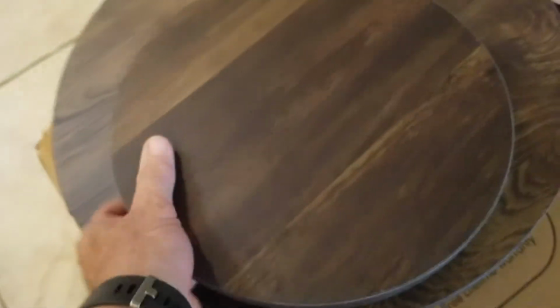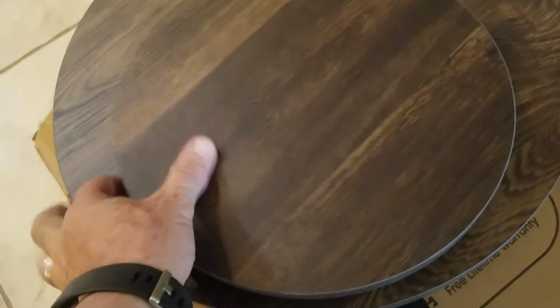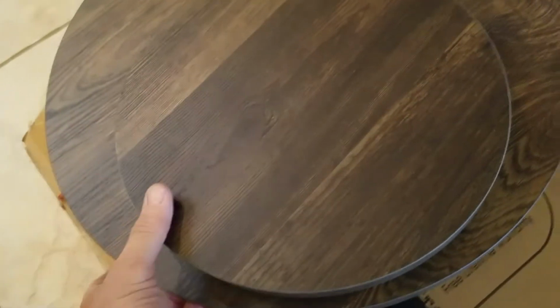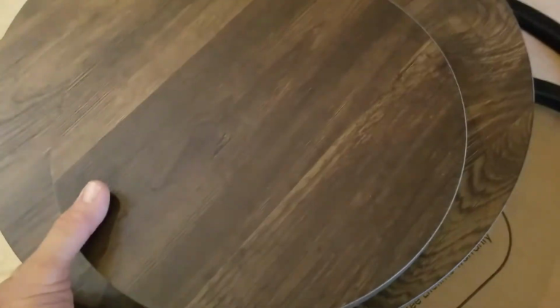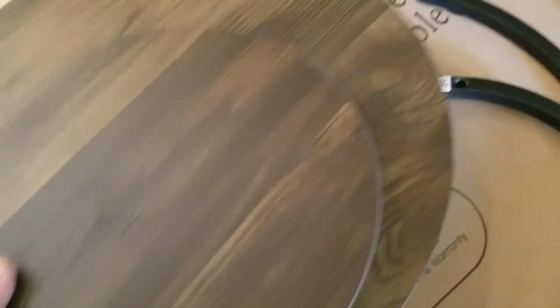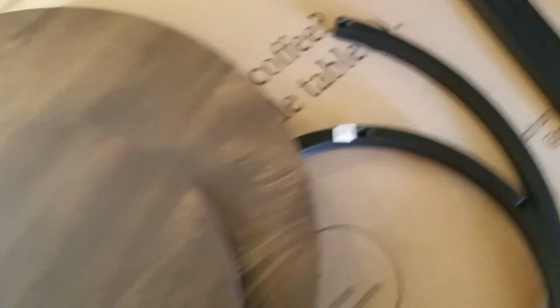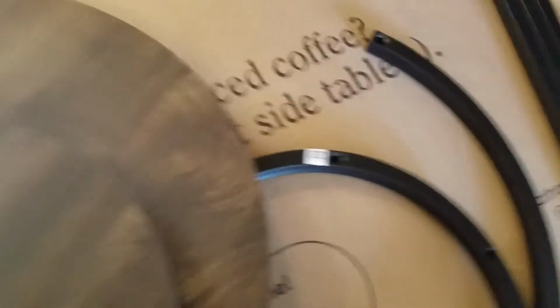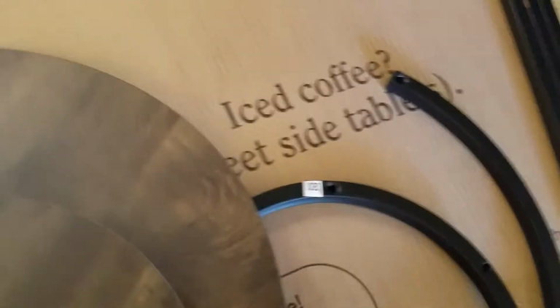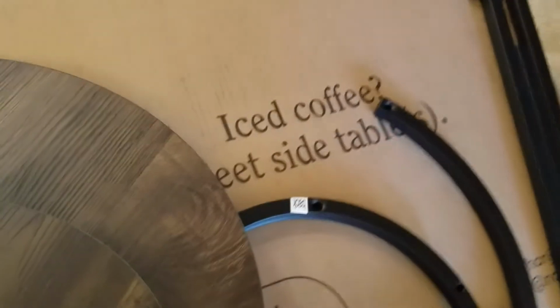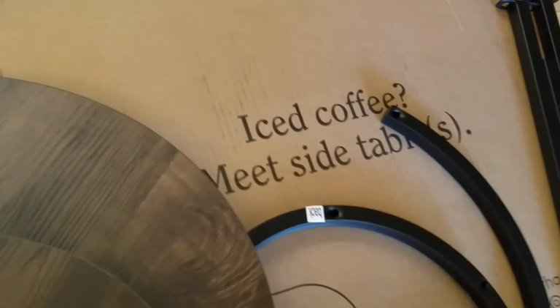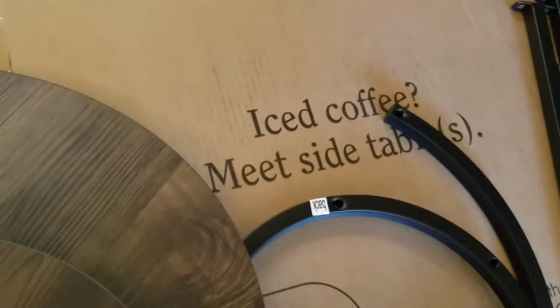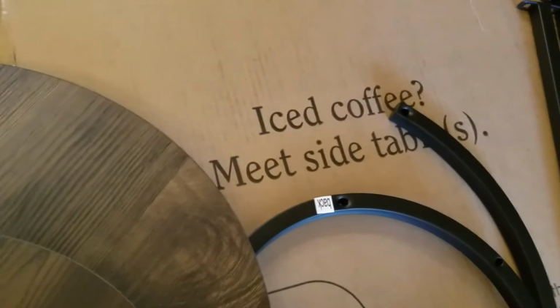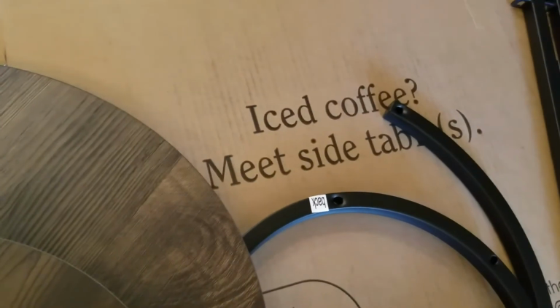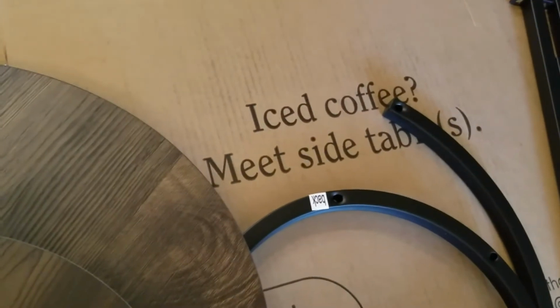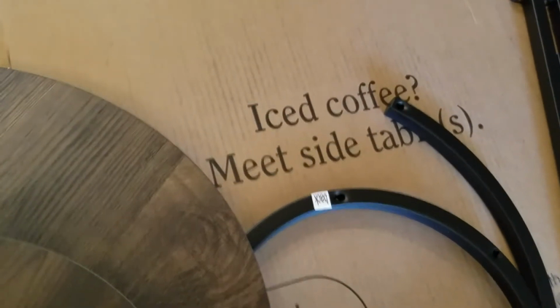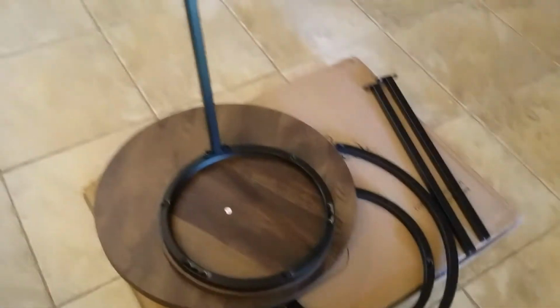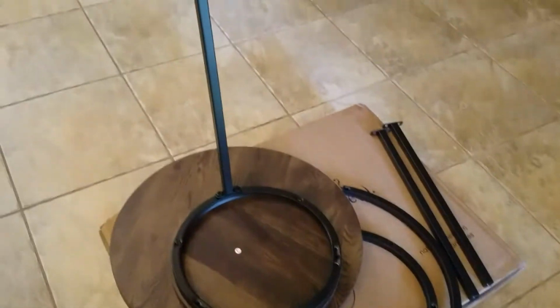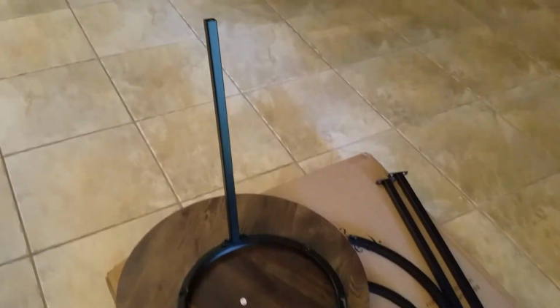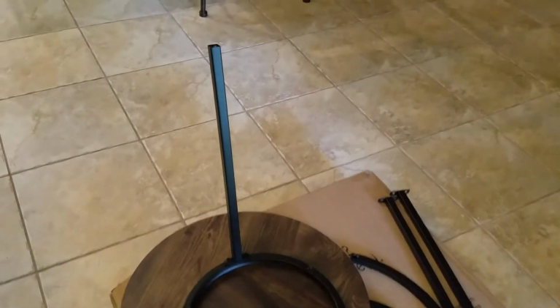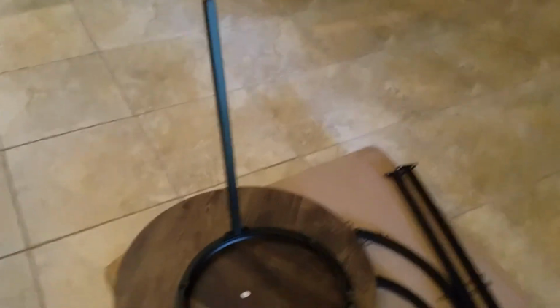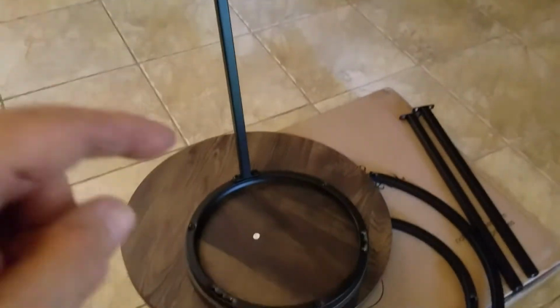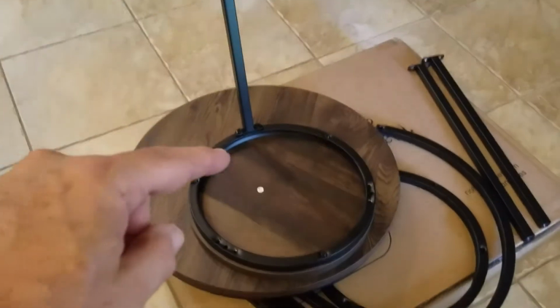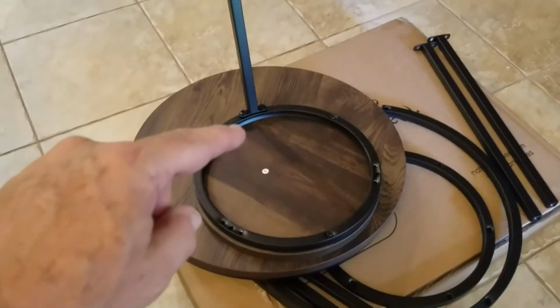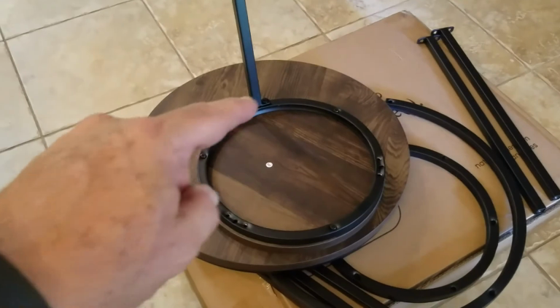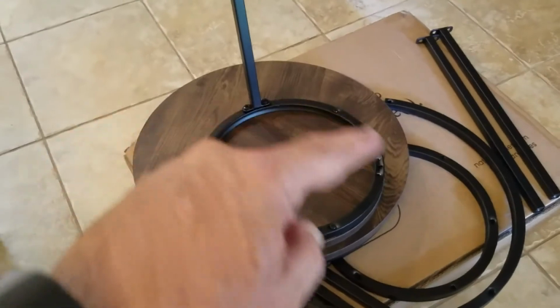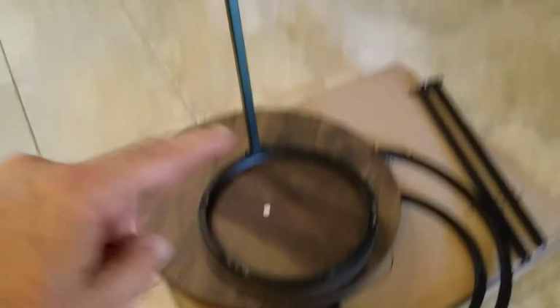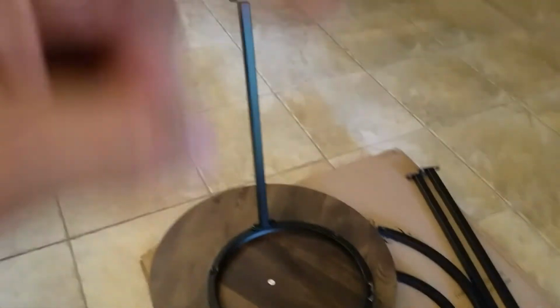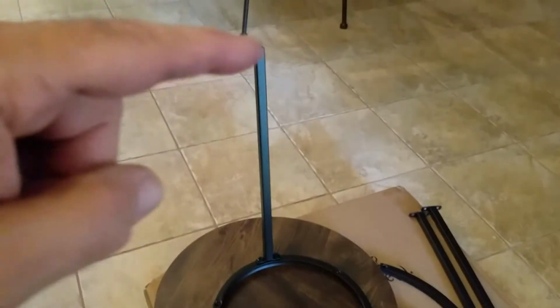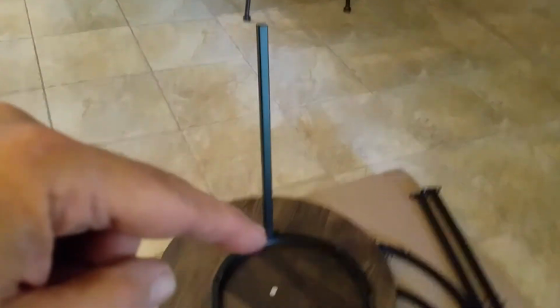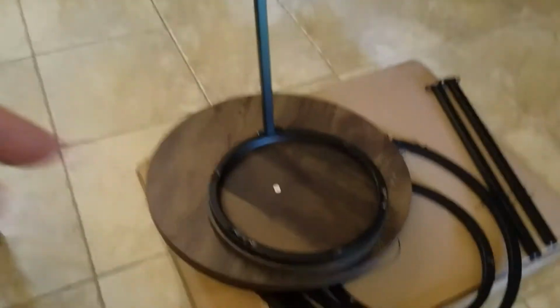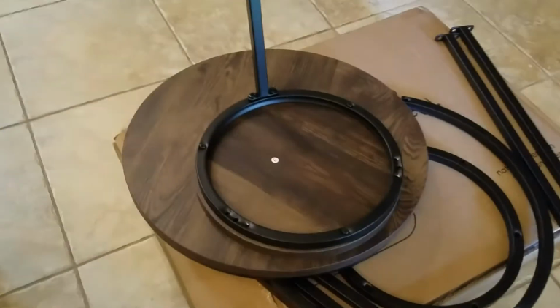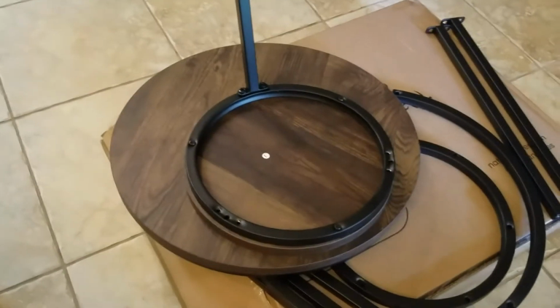I think it's going to hold up. The cold drinks — it says iced coffee and tea side tables. I have the first one started. Don't tighten everything up until you get the whole thing assembled, then go back and tighten it up.